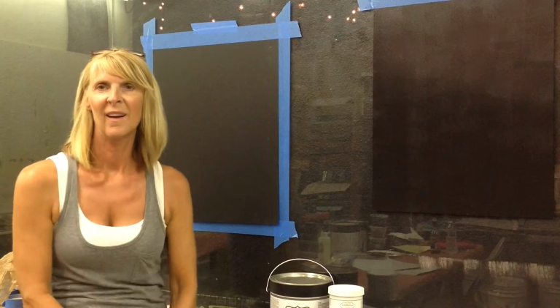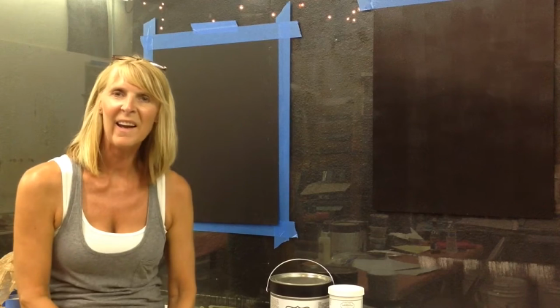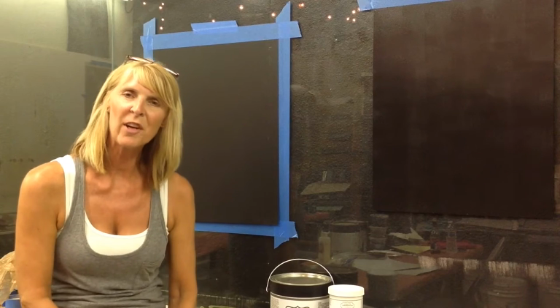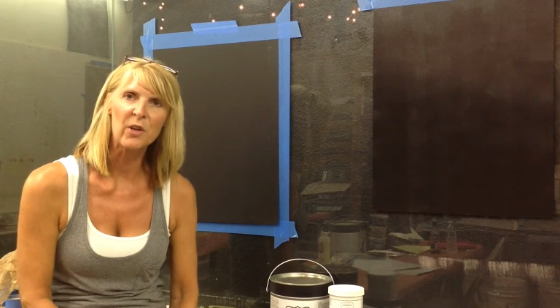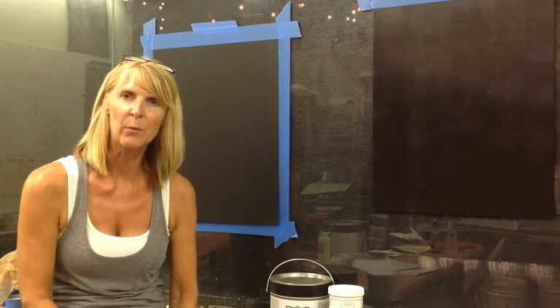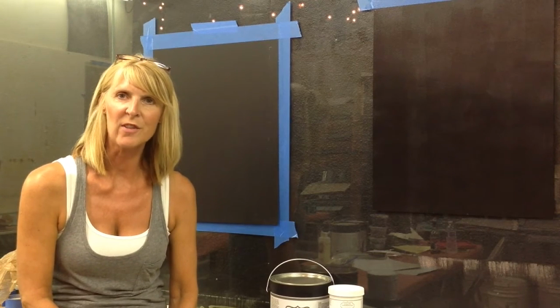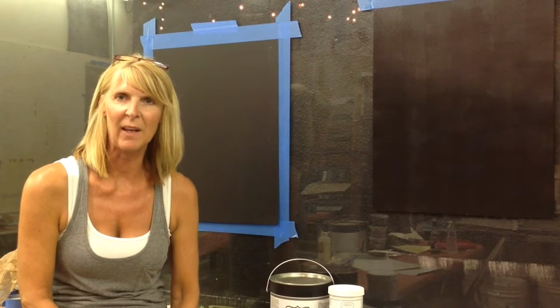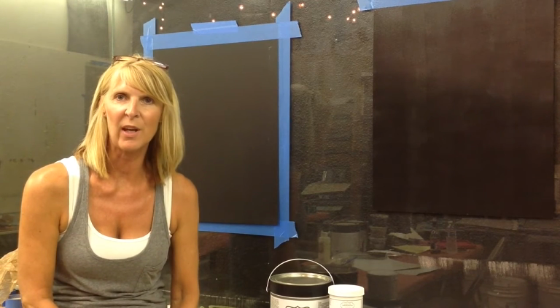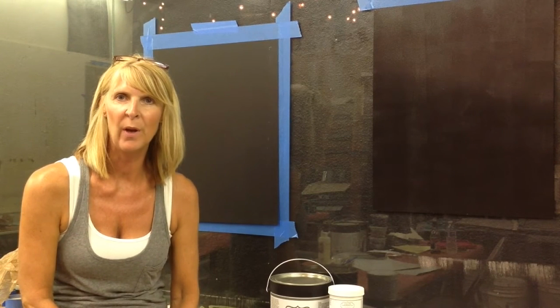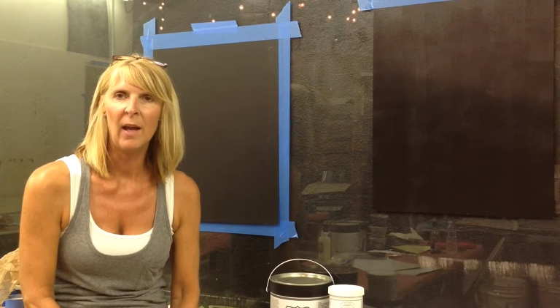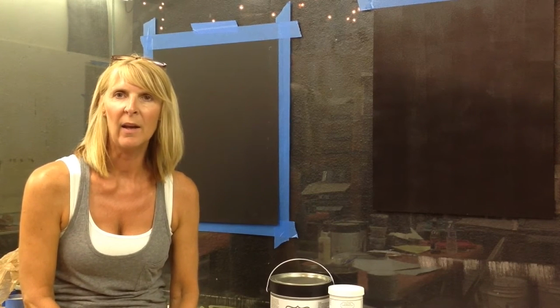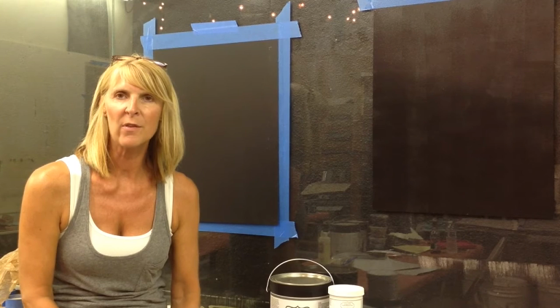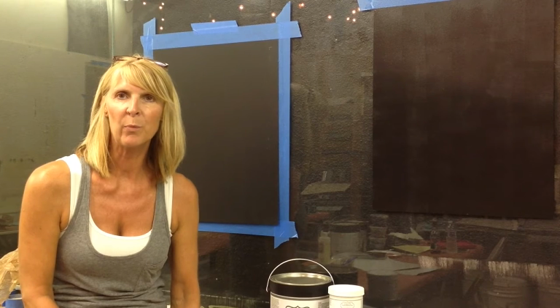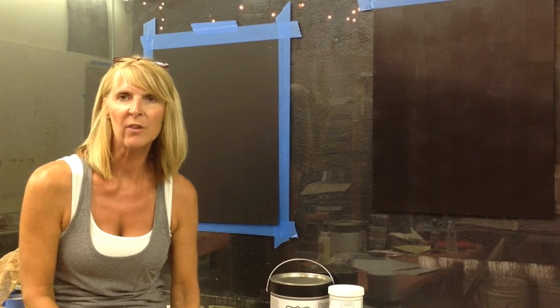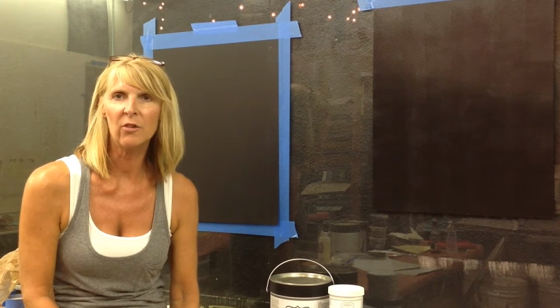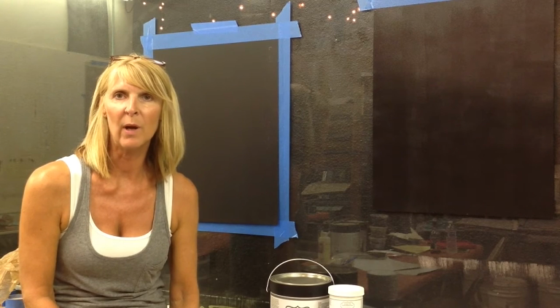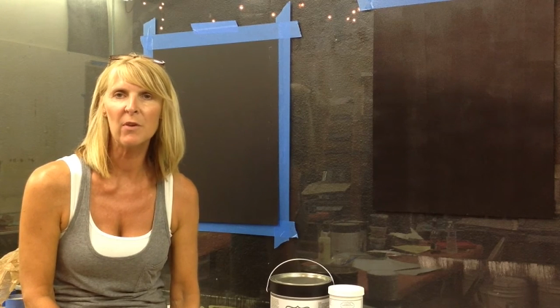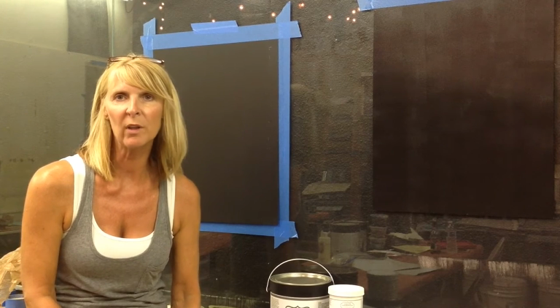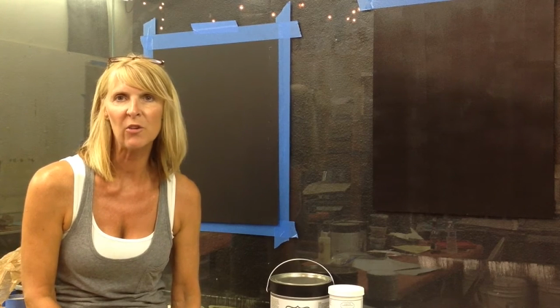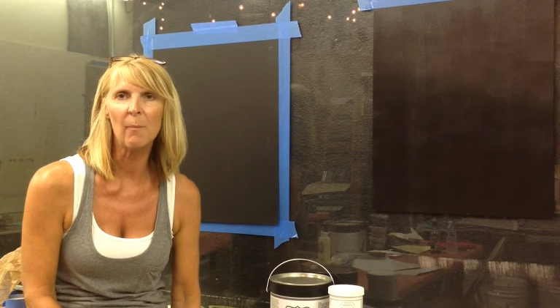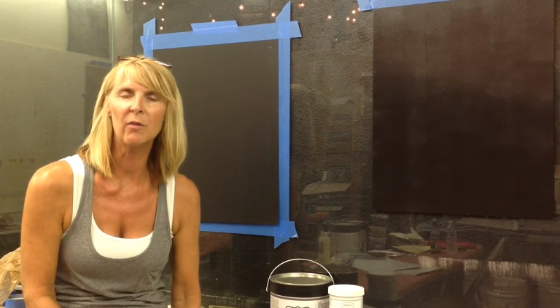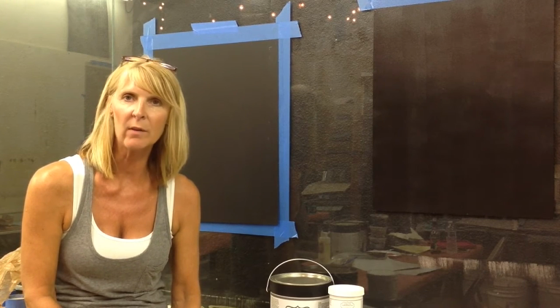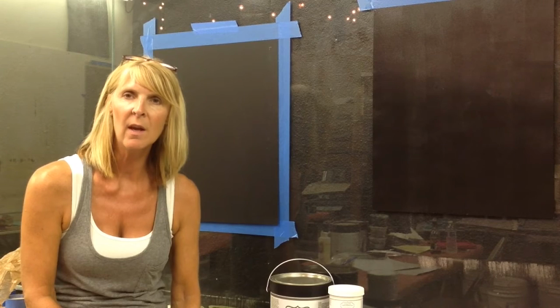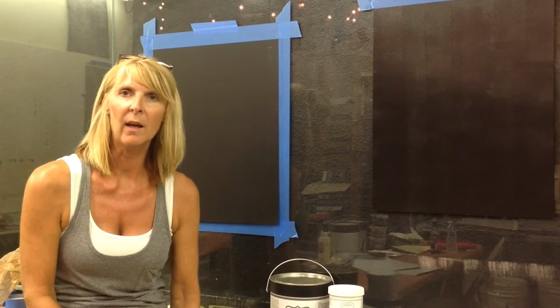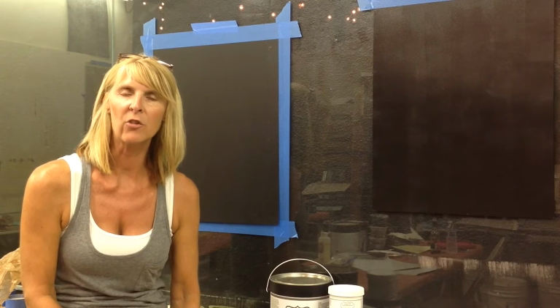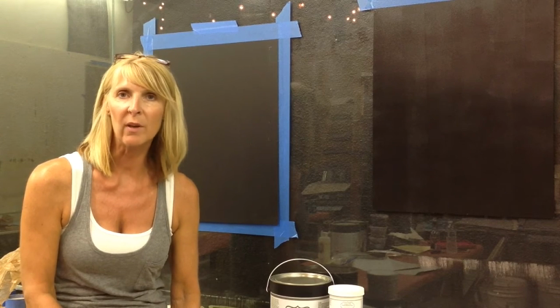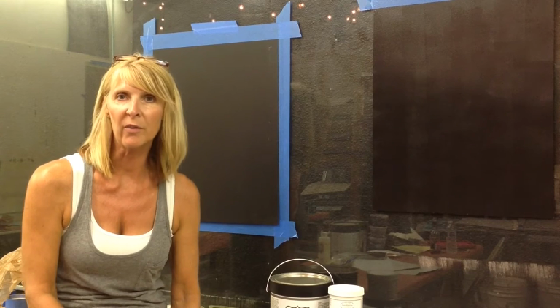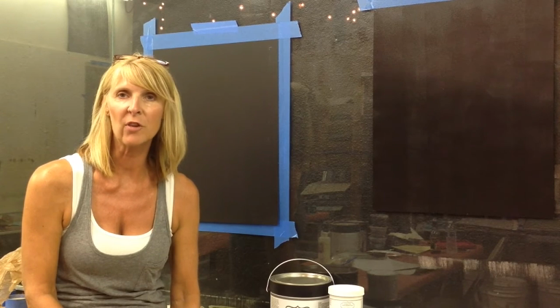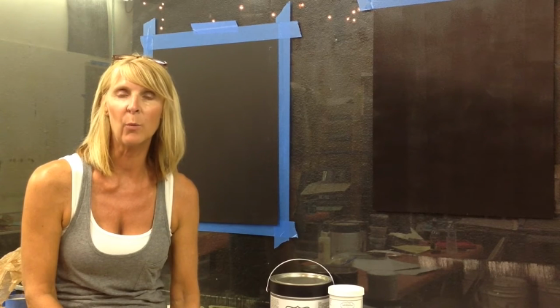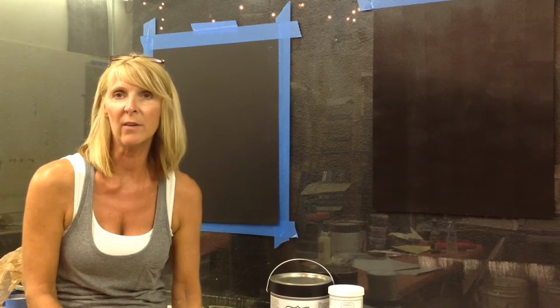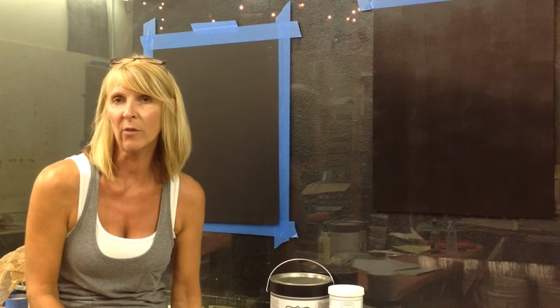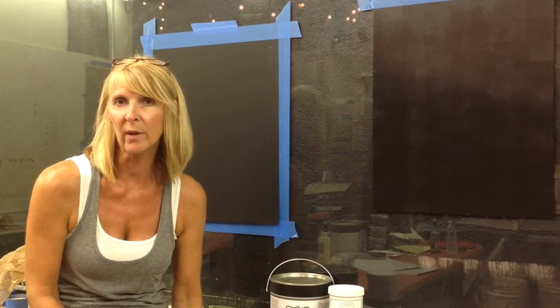Hi, I'm Jennifer Ferguson with Artistic Paint Studio, and I'm just here today to give you some really good information about foils, and actually doing a foil finish, and what it takes to transfer foils.